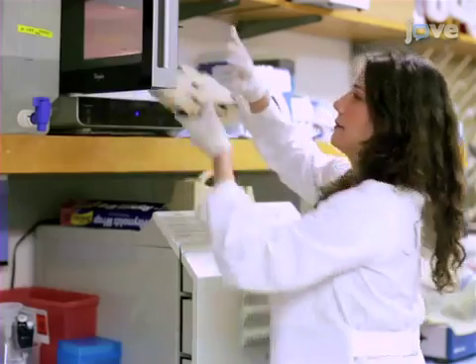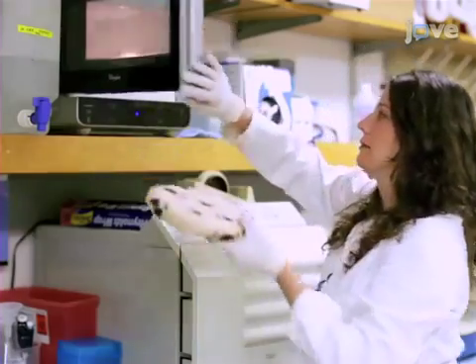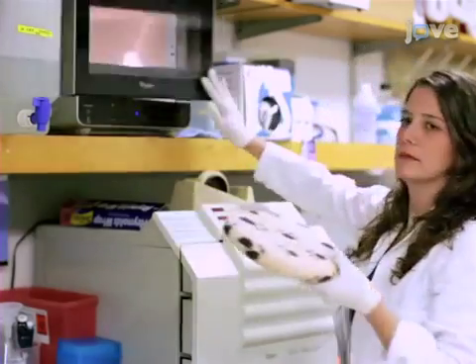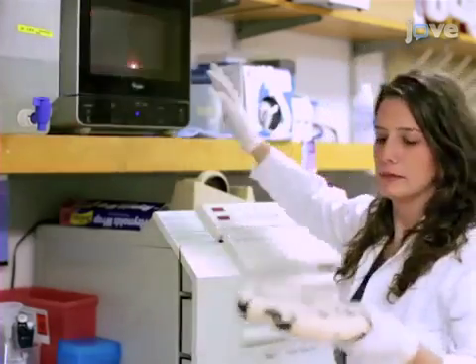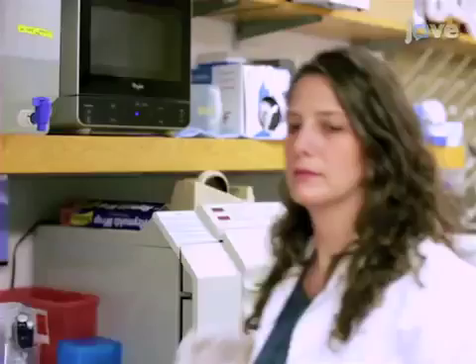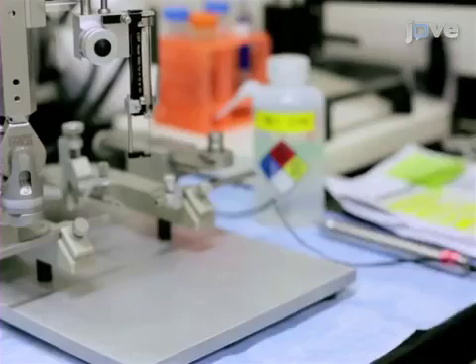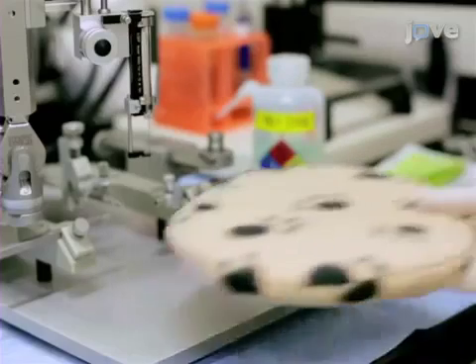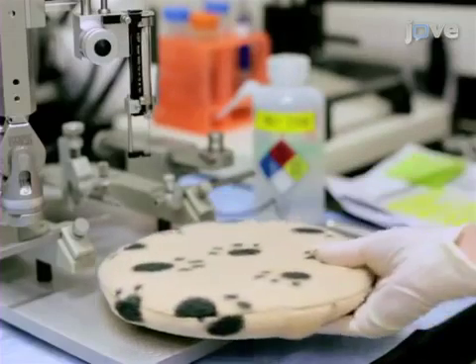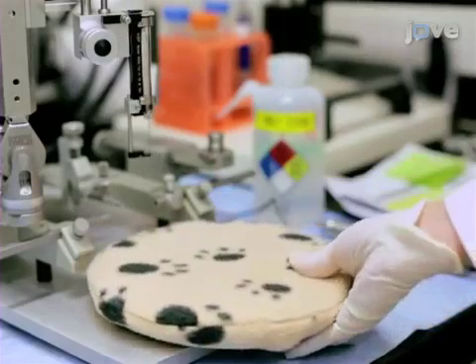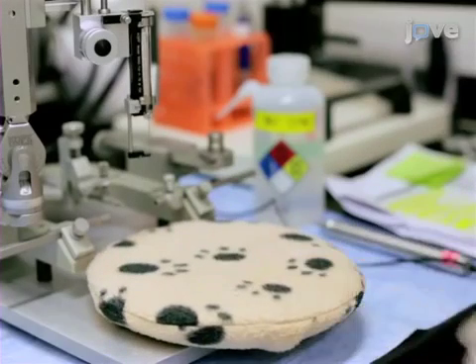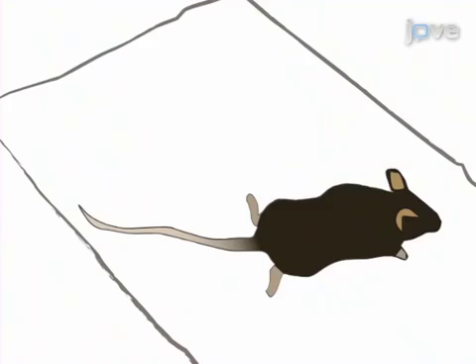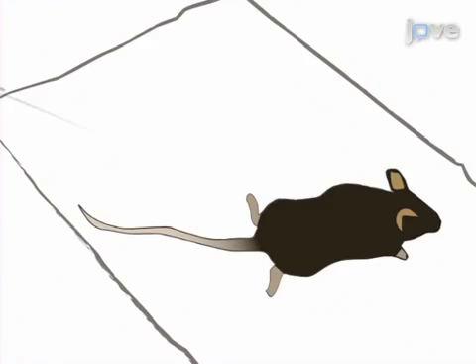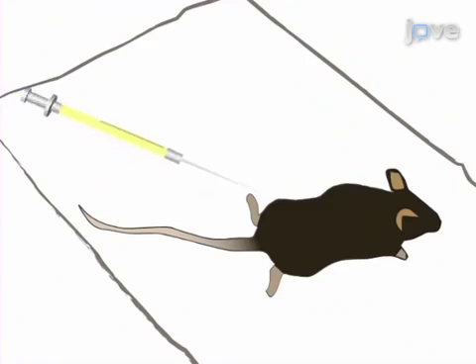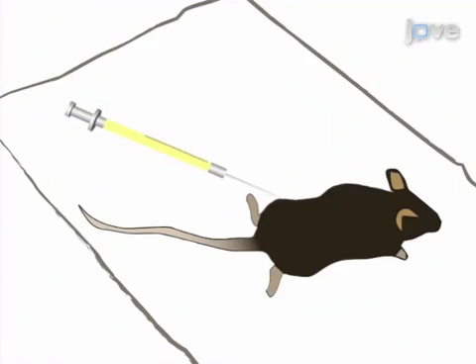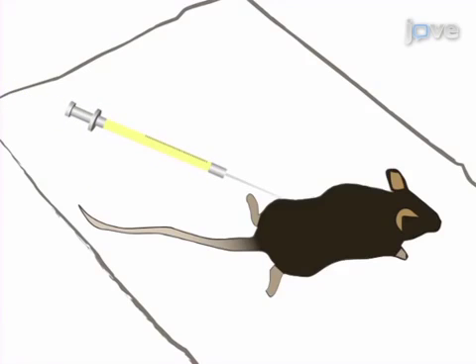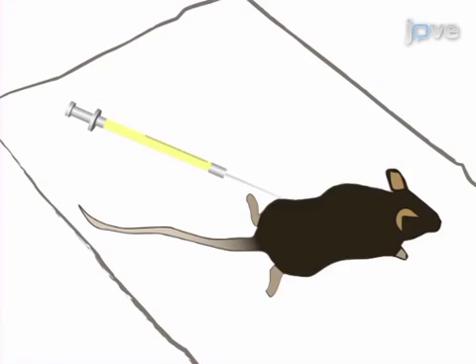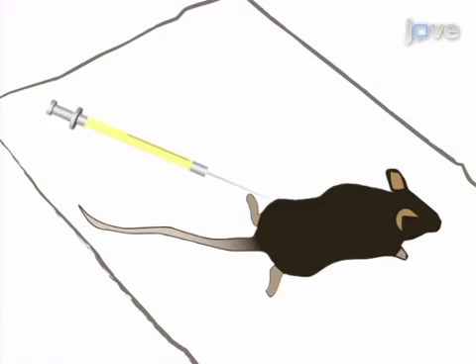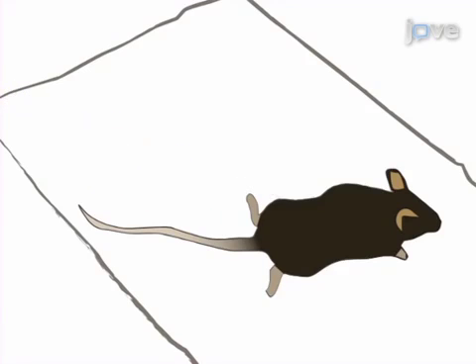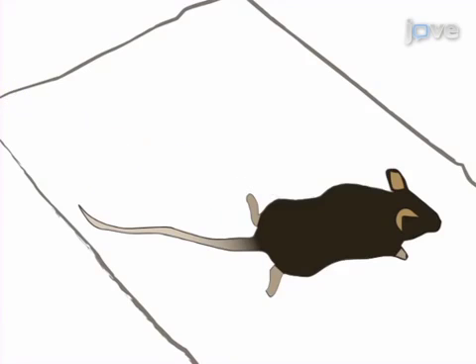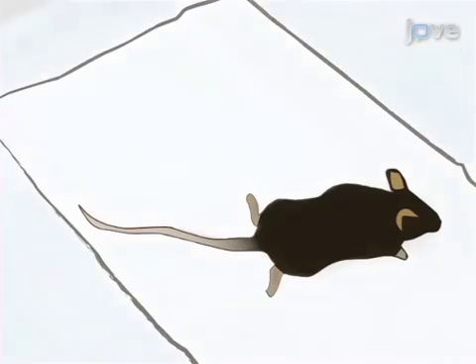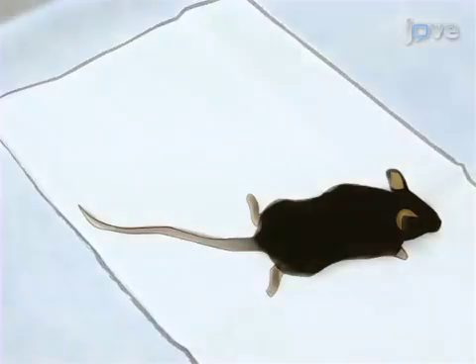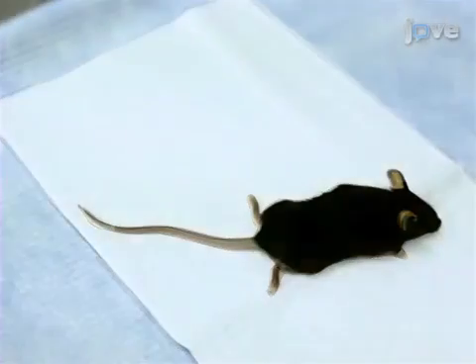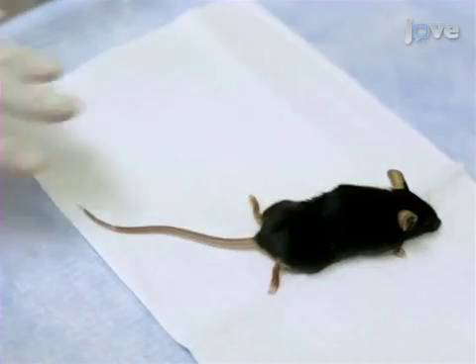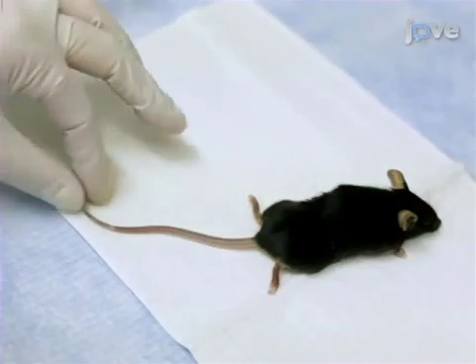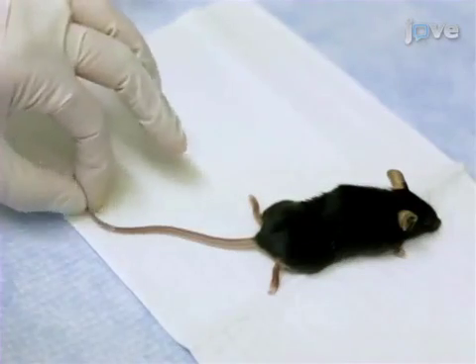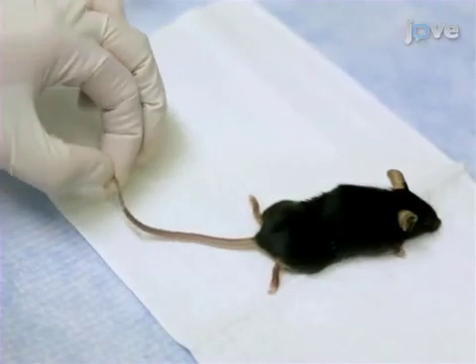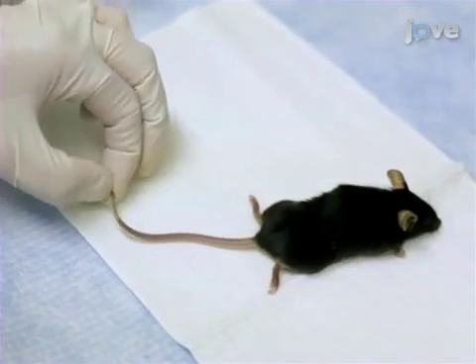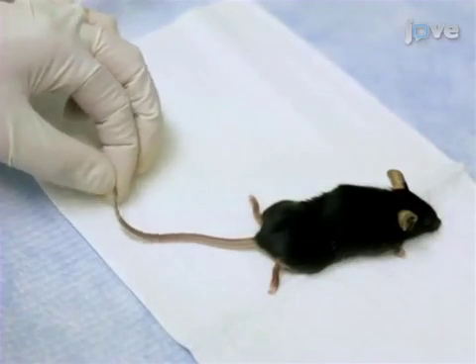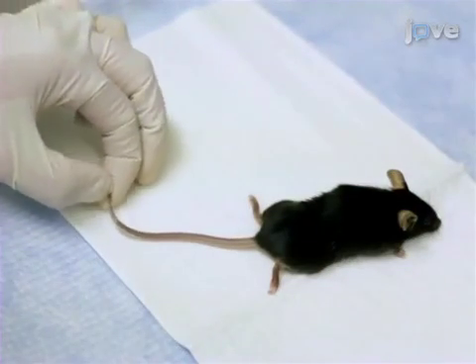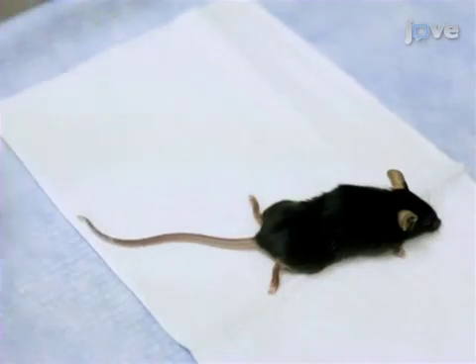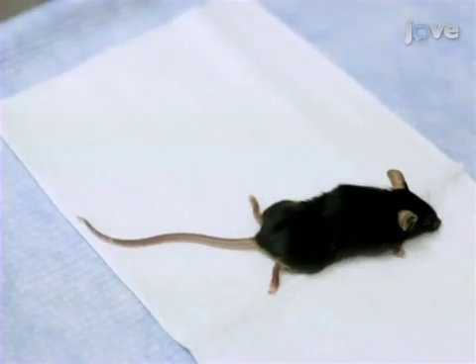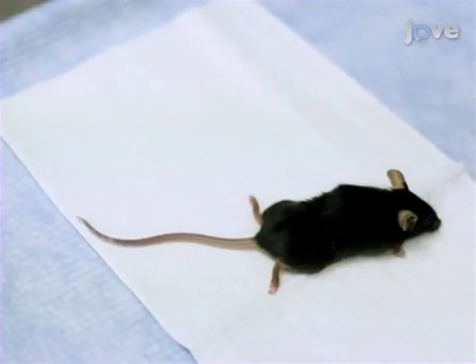Place a microwaved heating pad or an electric pad on the stereotax. After injecting the mouse with an IP injection of a ketamine xylazine cocktail according to the text protocol, perform a tail pinch to check the level of sedation.